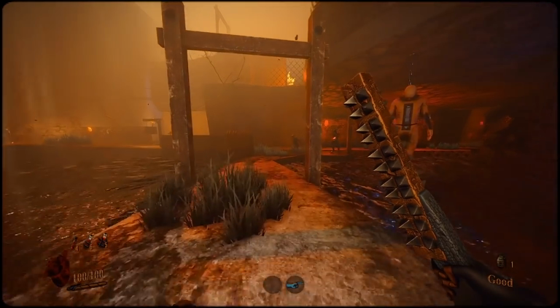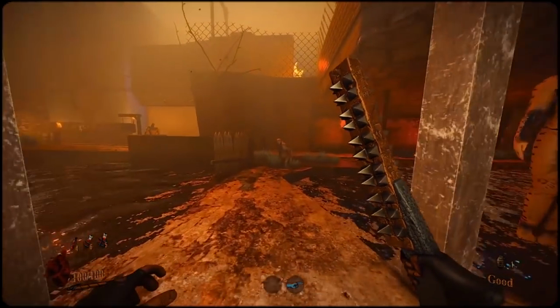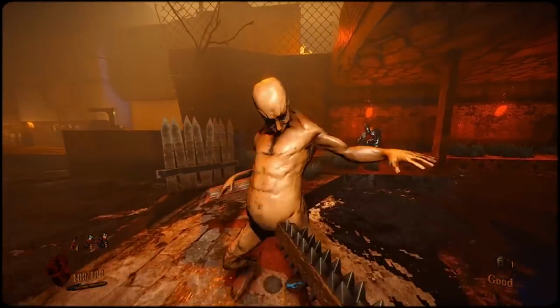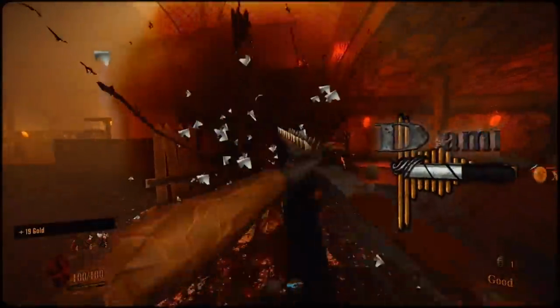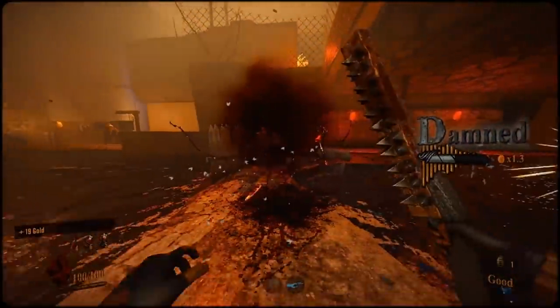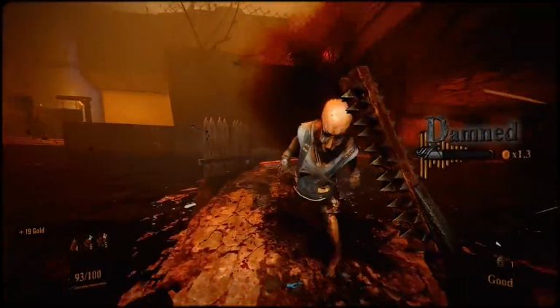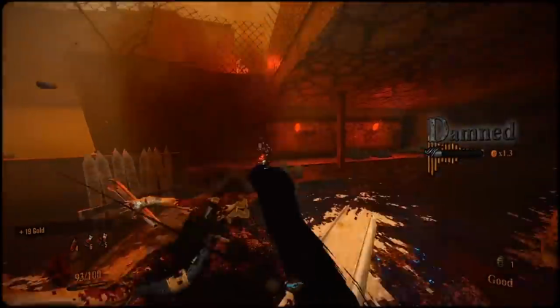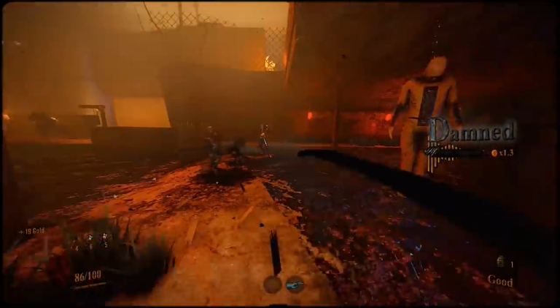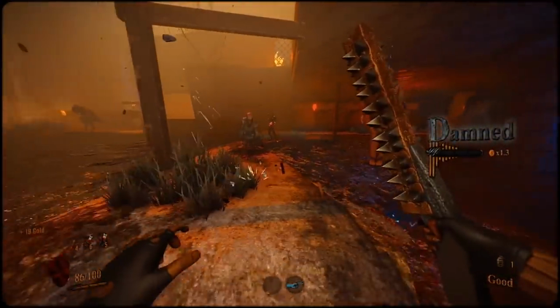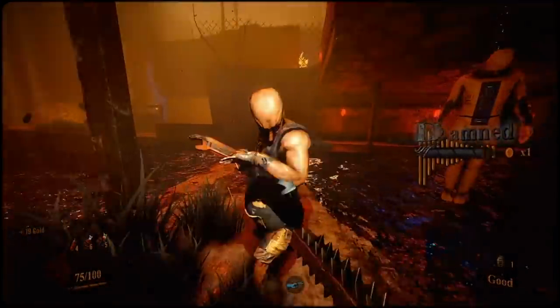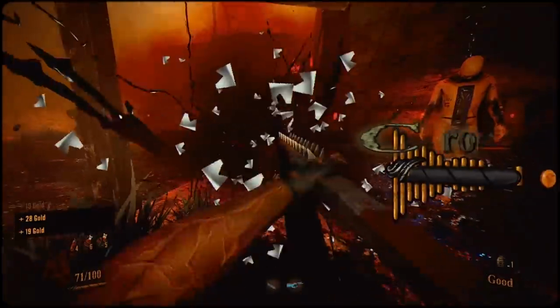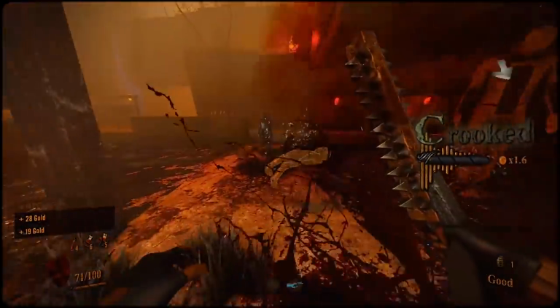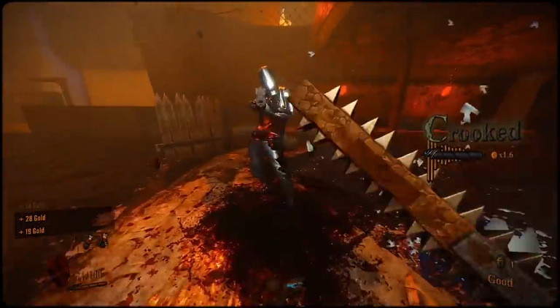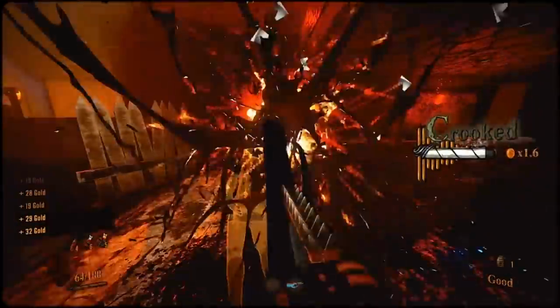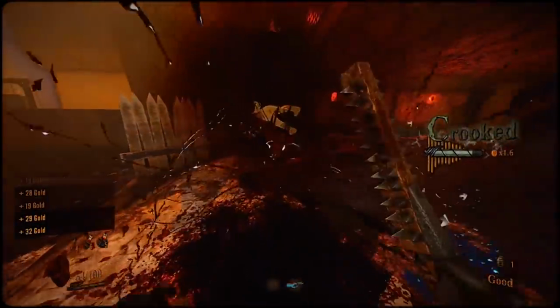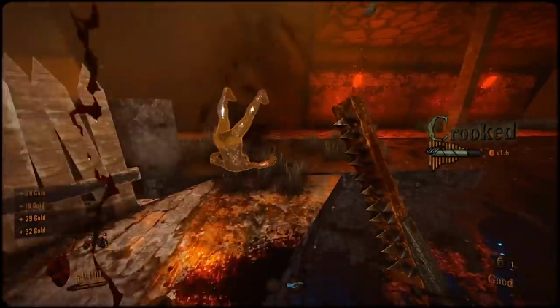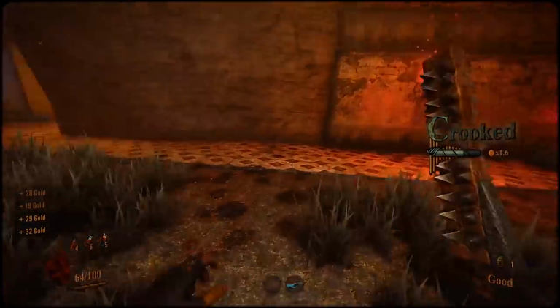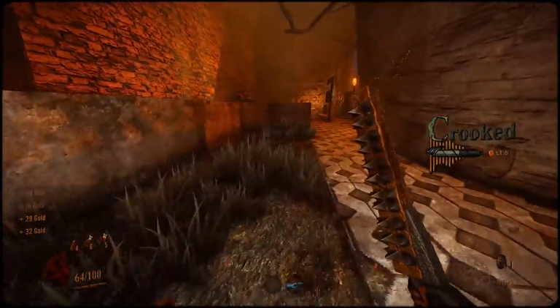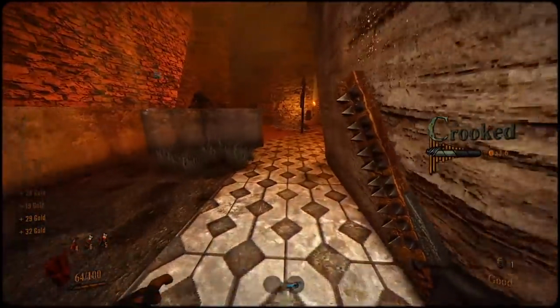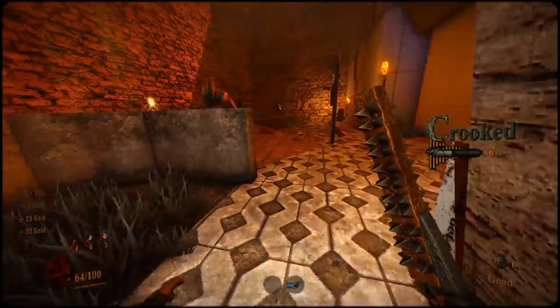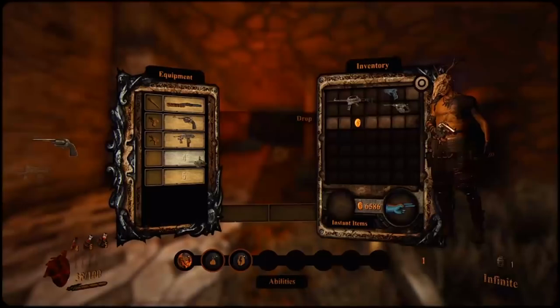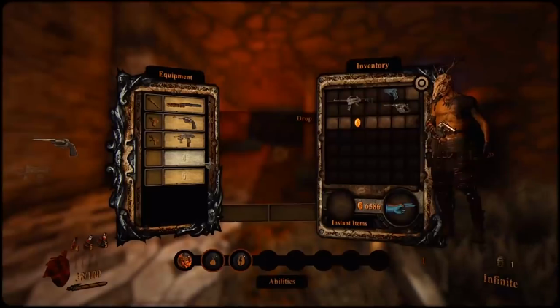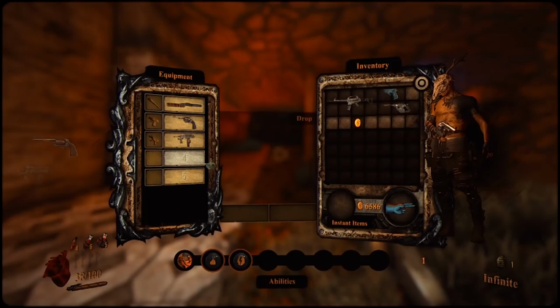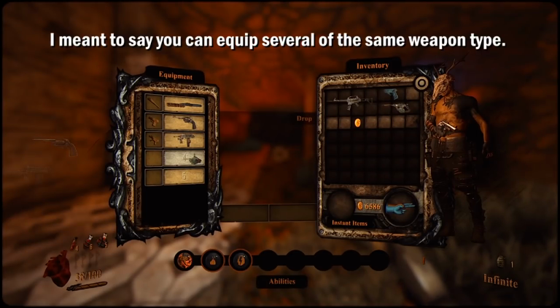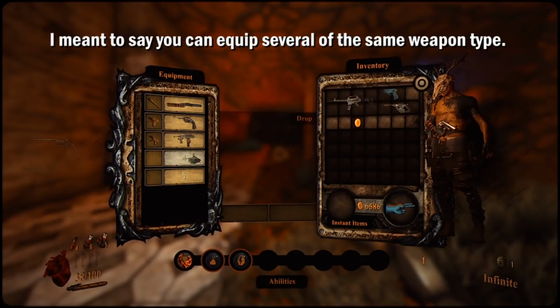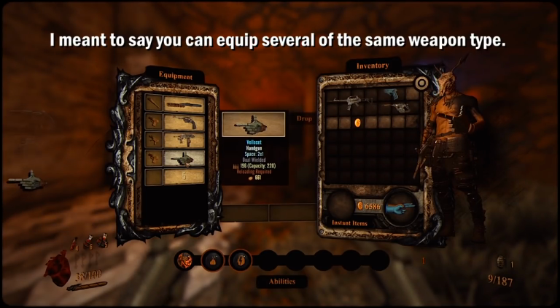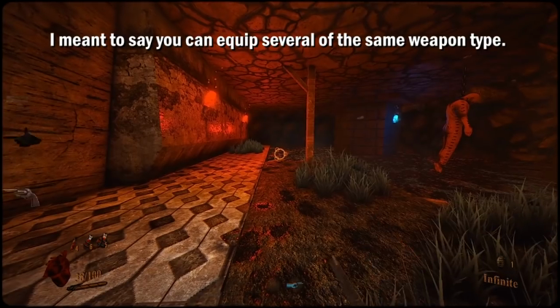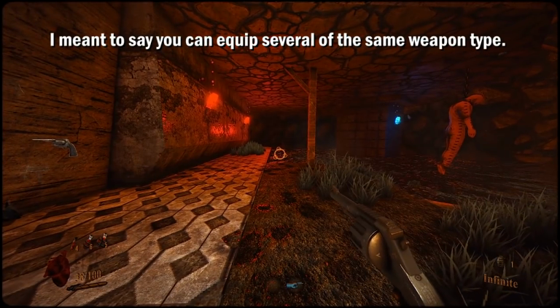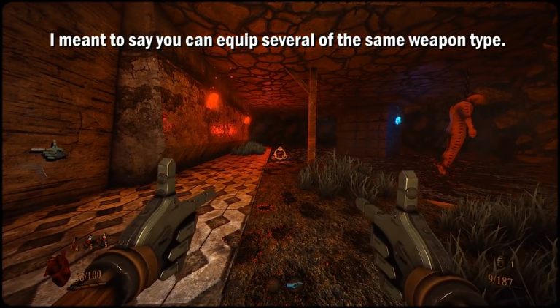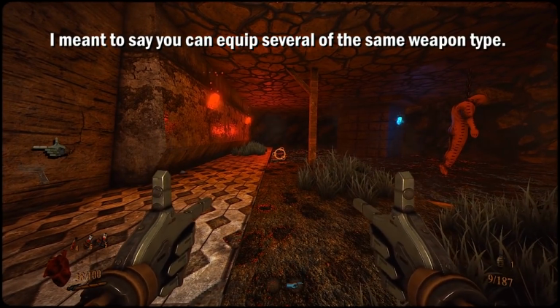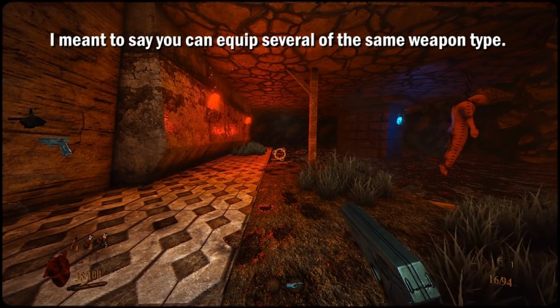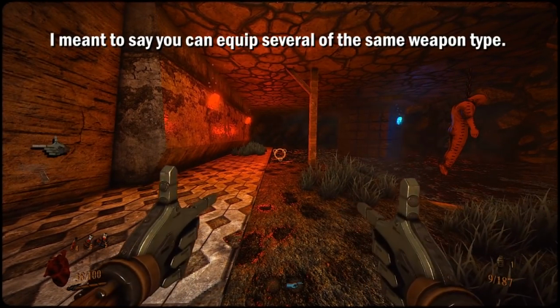Melee weapons are no longer breakable, and I think that's a great thing. But I didn't use melee that much, so I'd be curious what other players think of this change. You can now instantly switch to any weapon you want instead of opening the inventory, and that's a game changer.